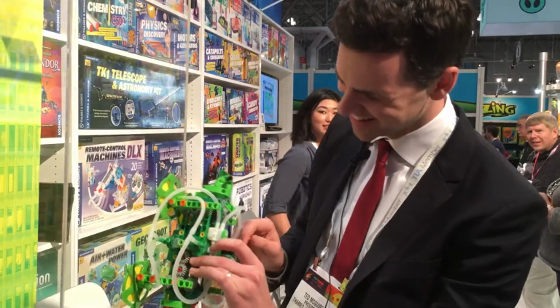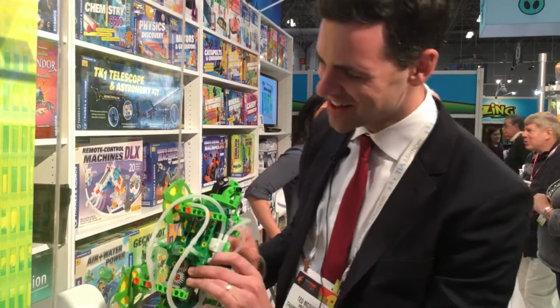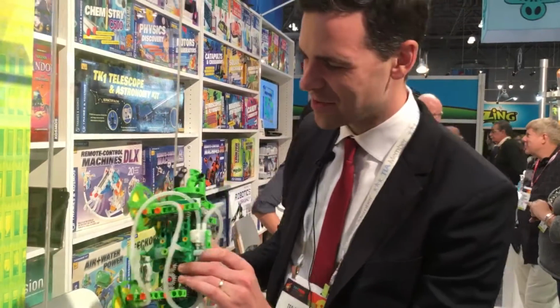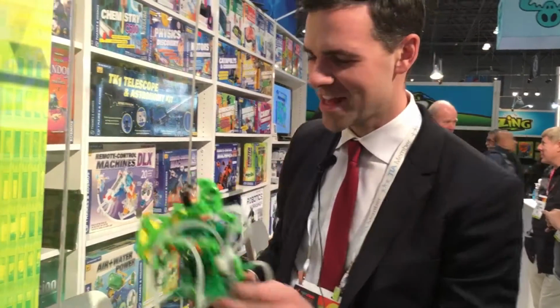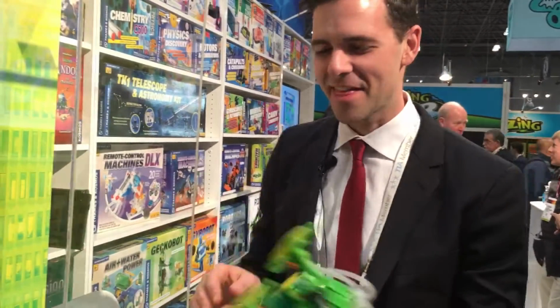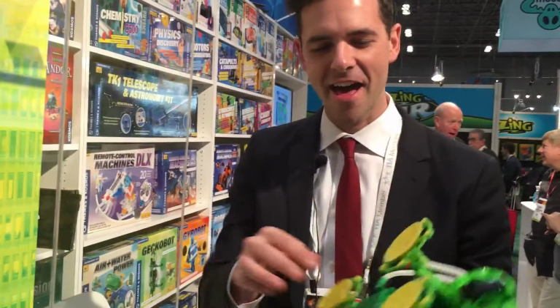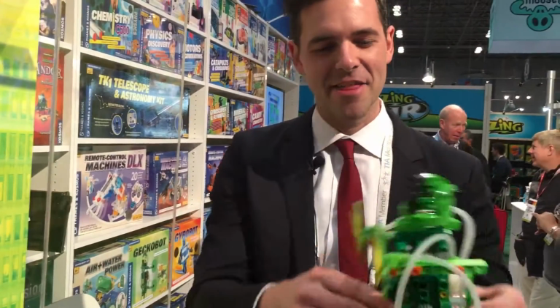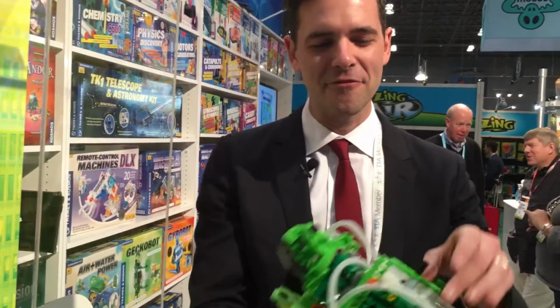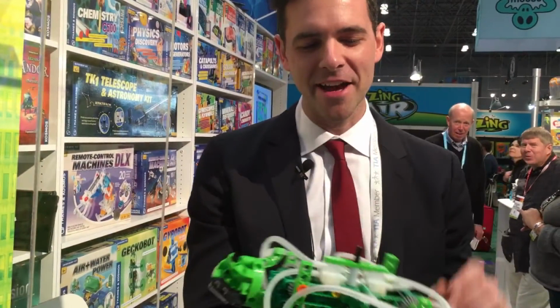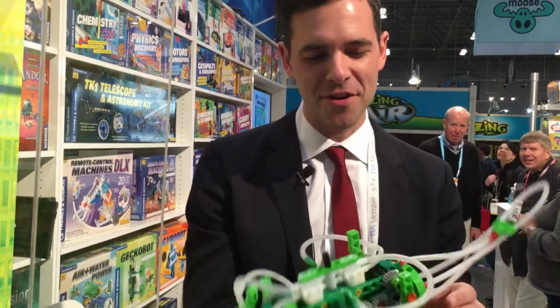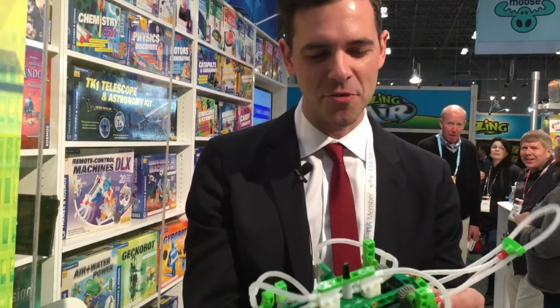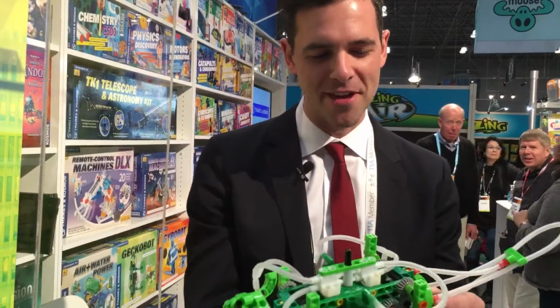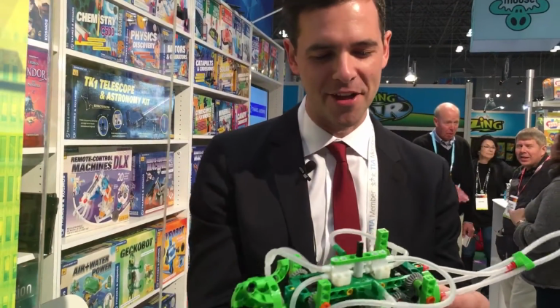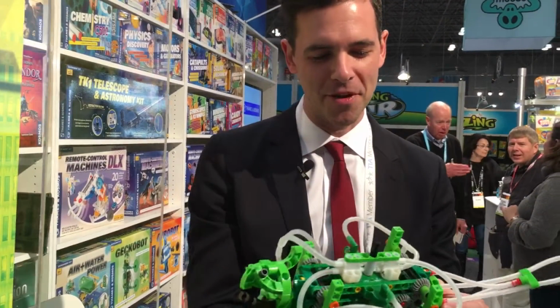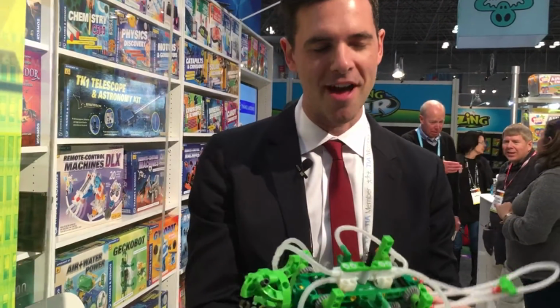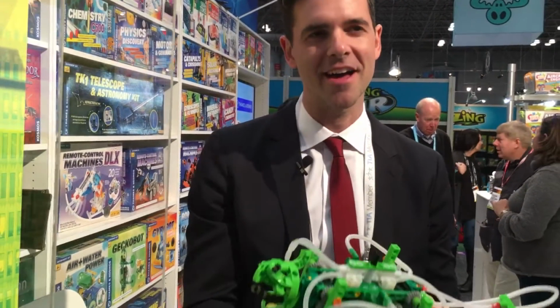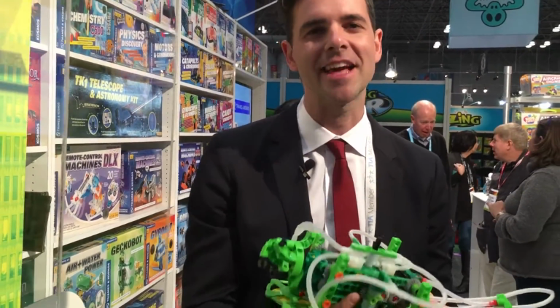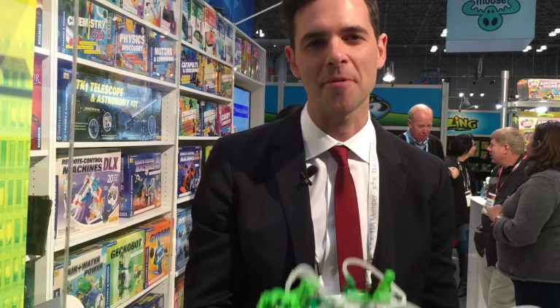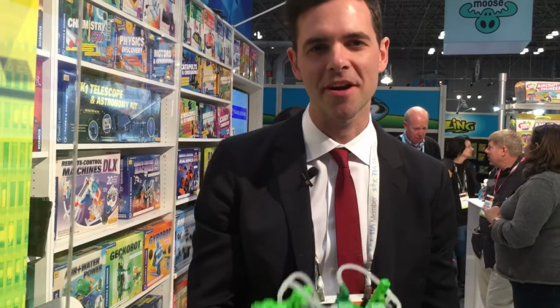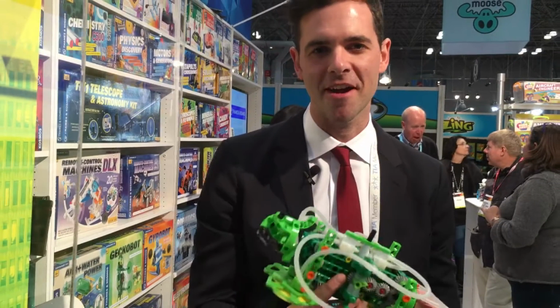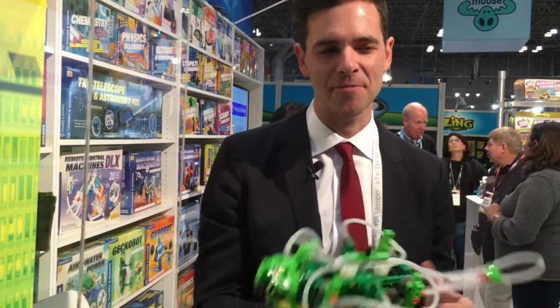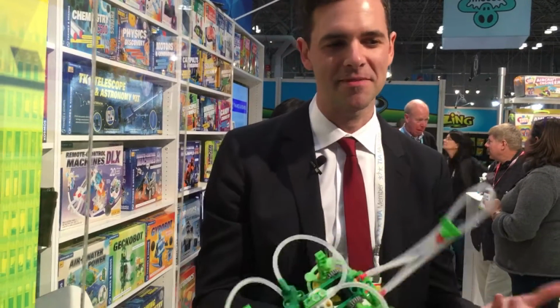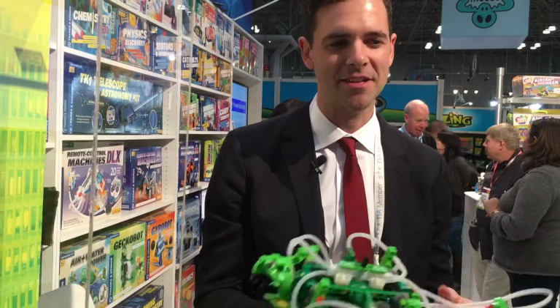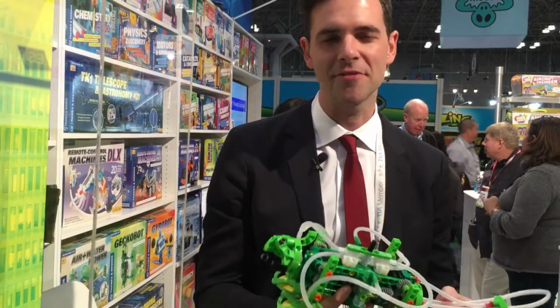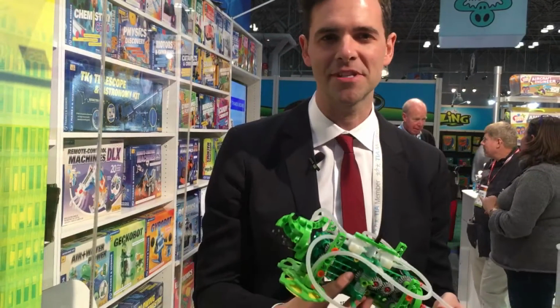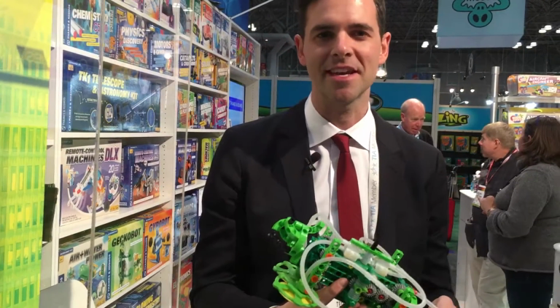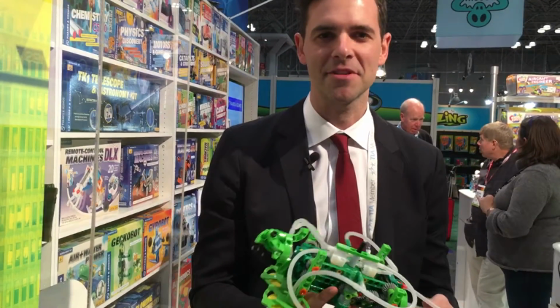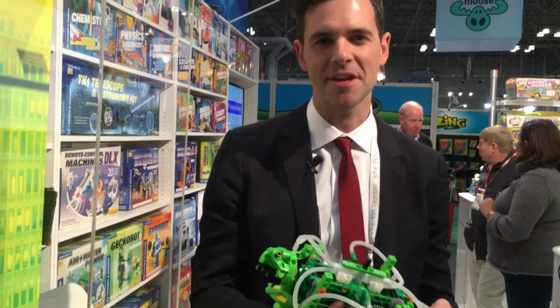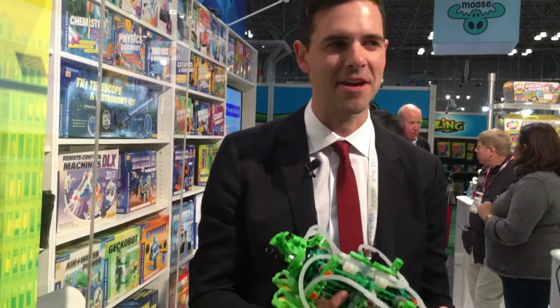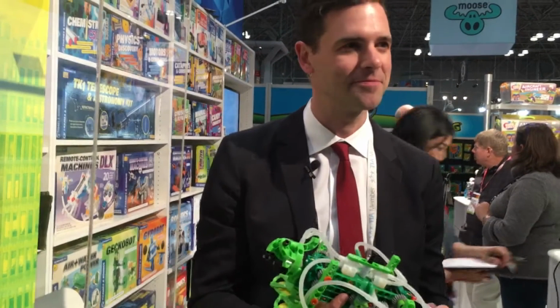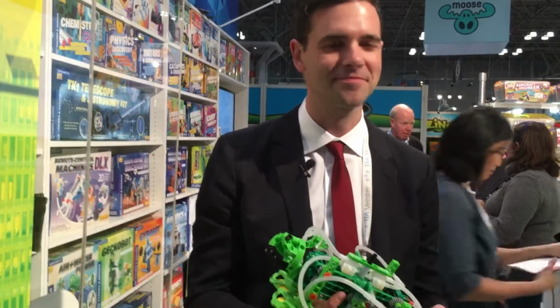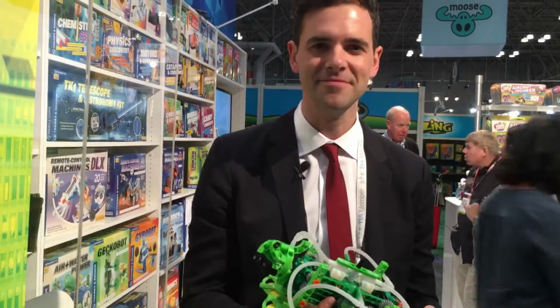When are we going to be expecting this on shelves? The final version will be available late summer 2016, so this year. Great, thank you.